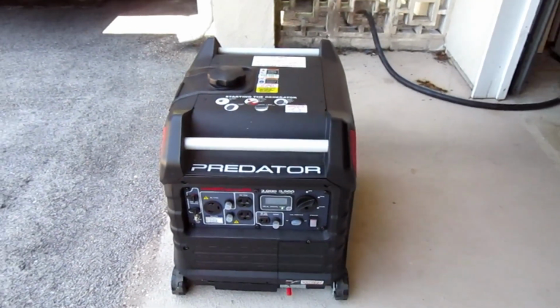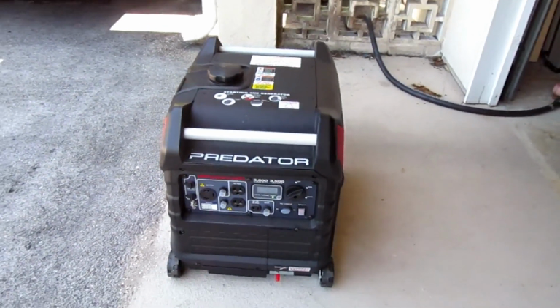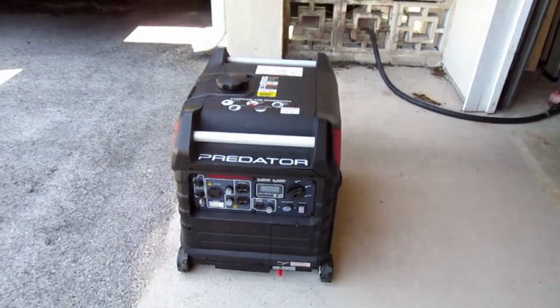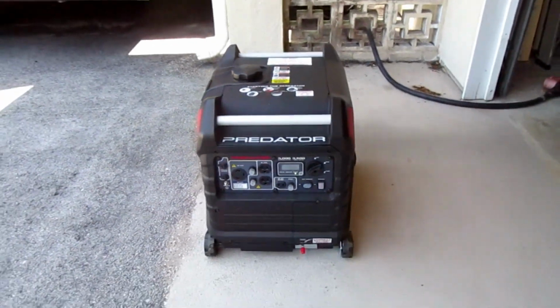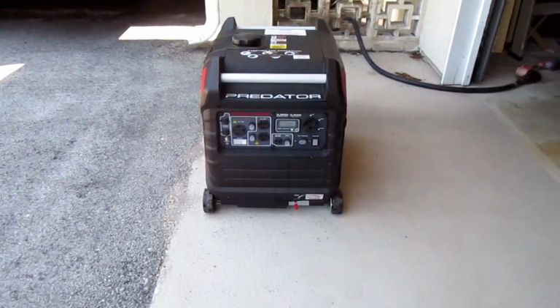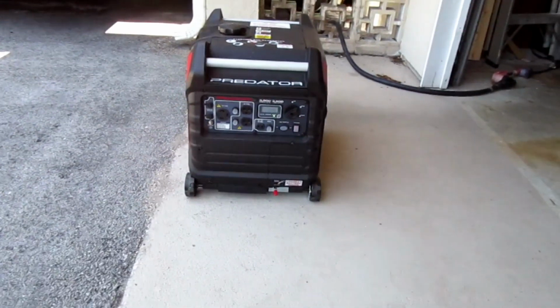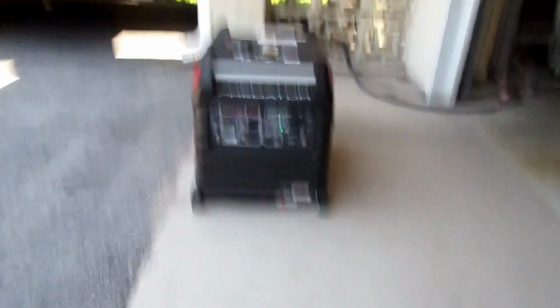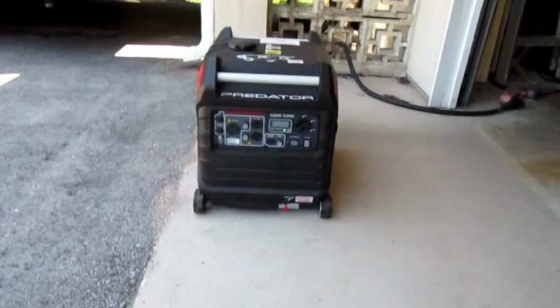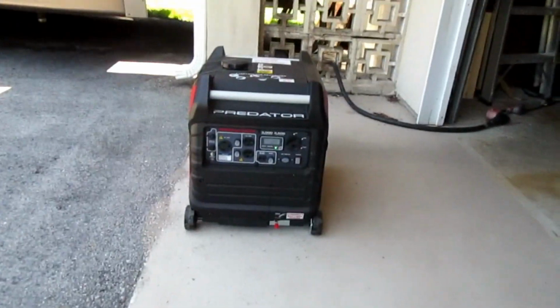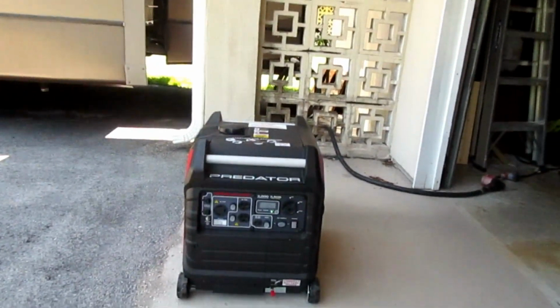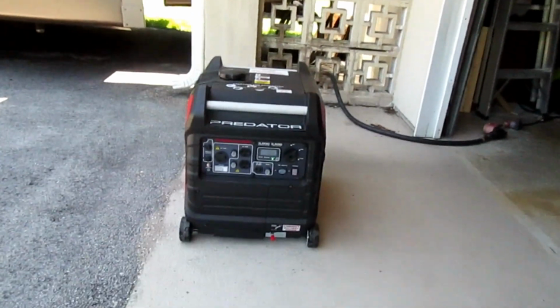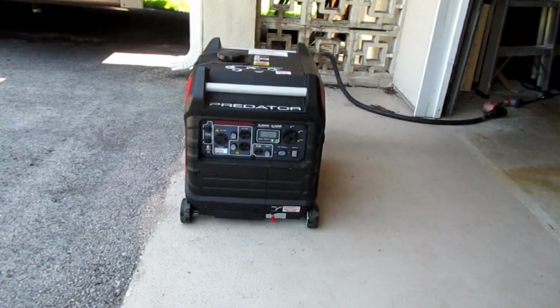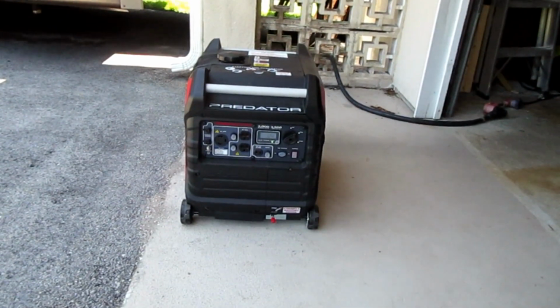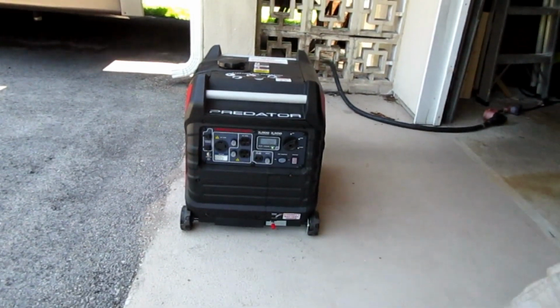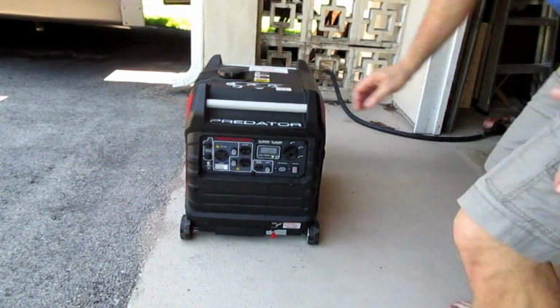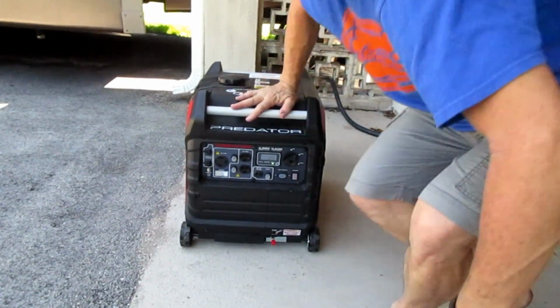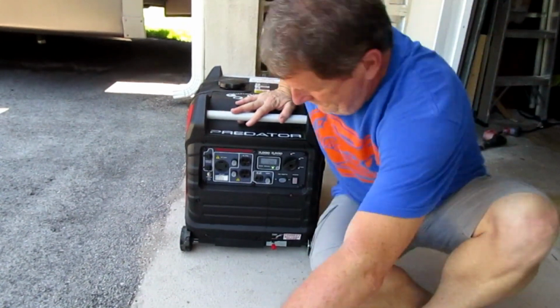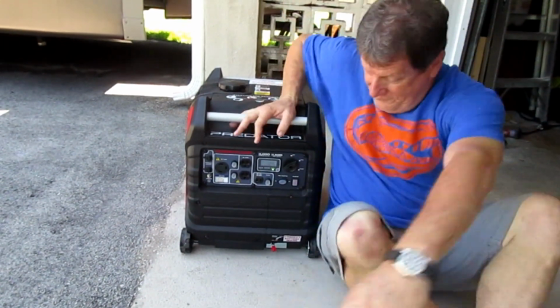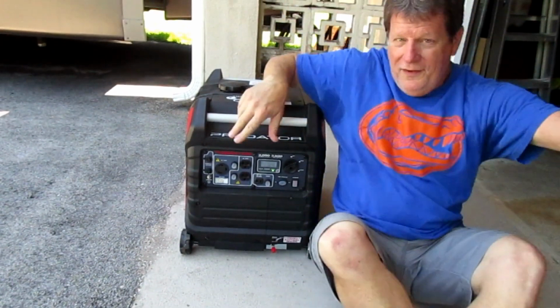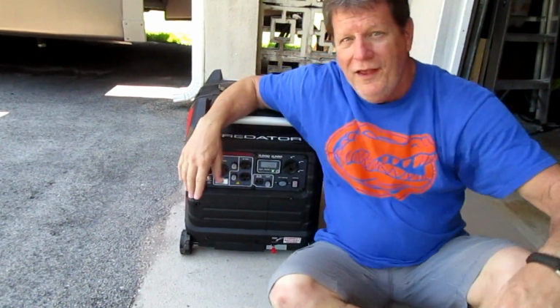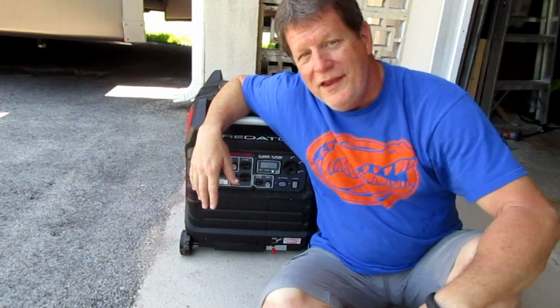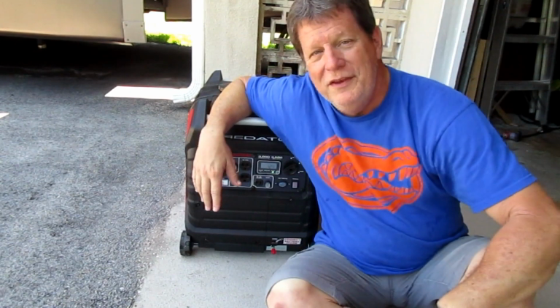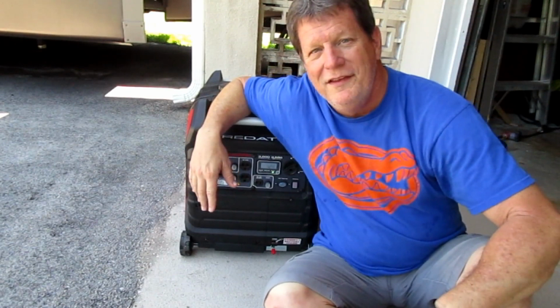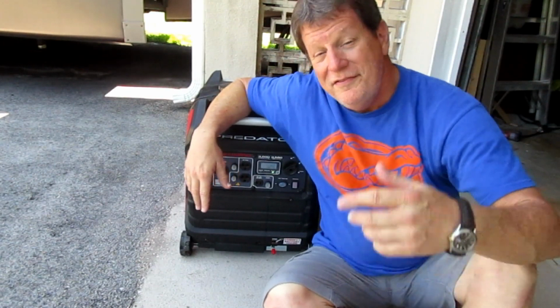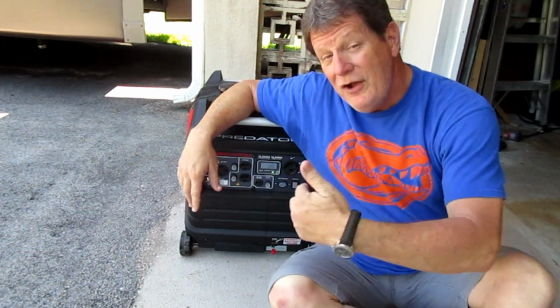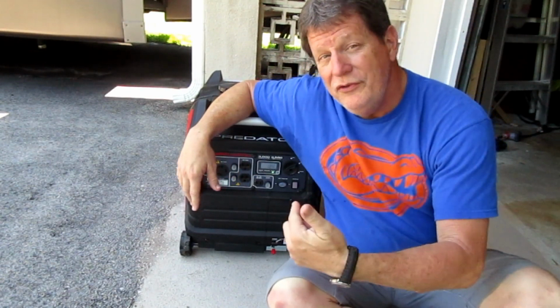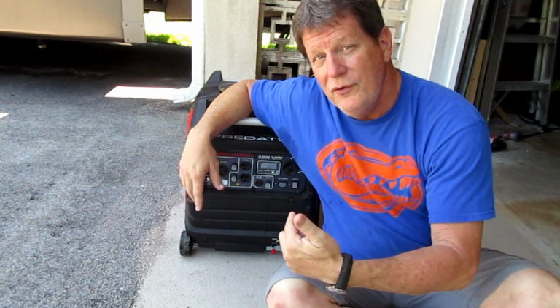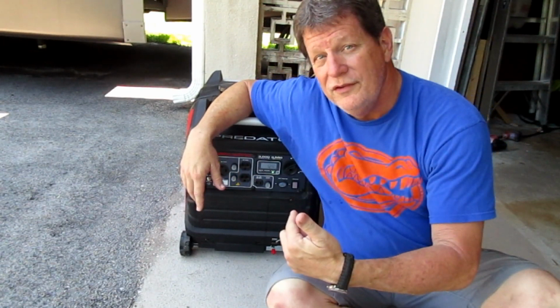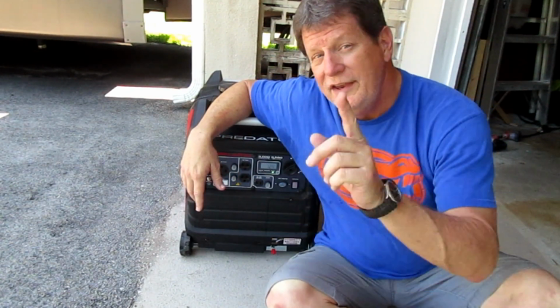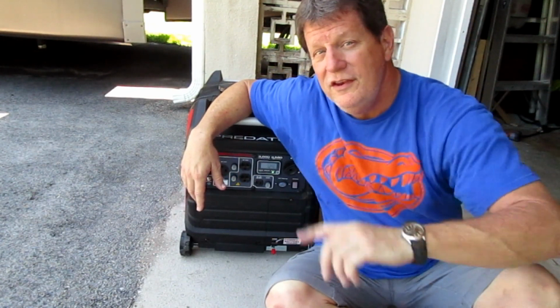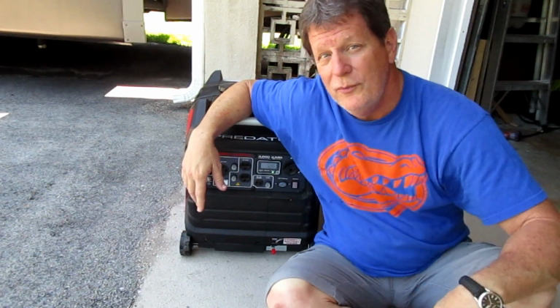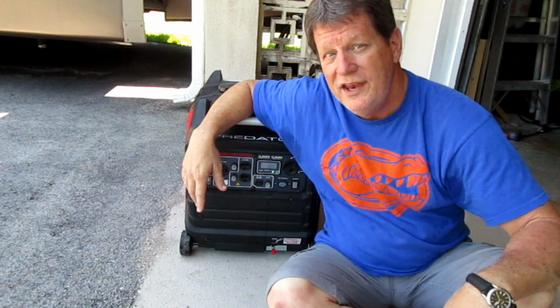One crank after six months! Can you believe that? And that's how loud this generator is — I guarantee you can hear me over the camera even while it's running.